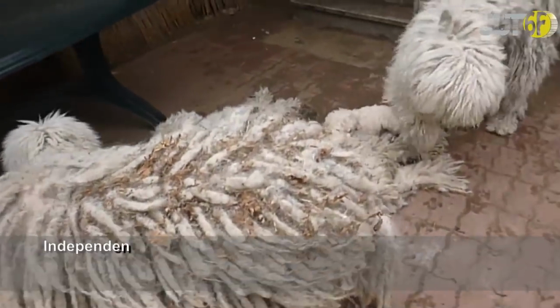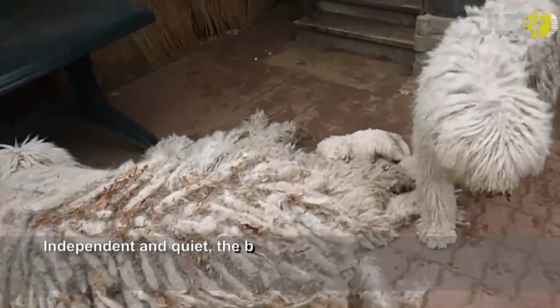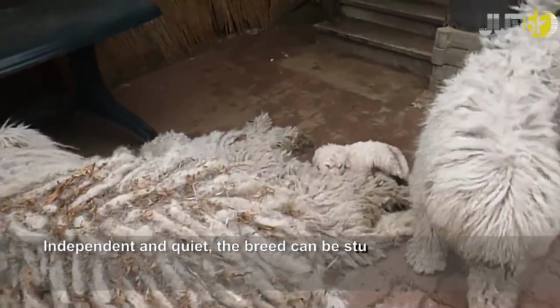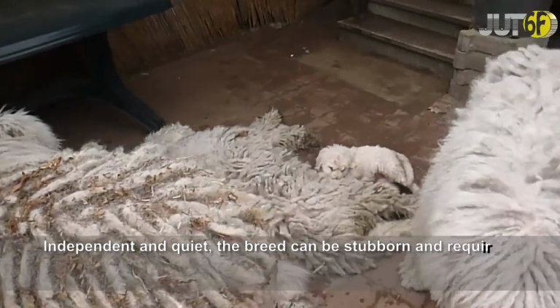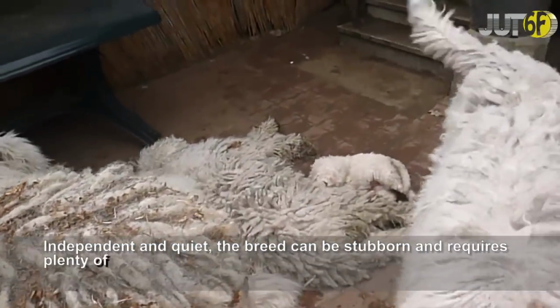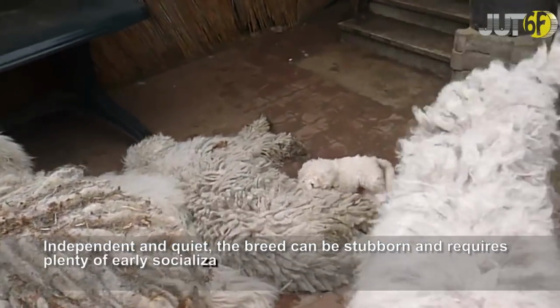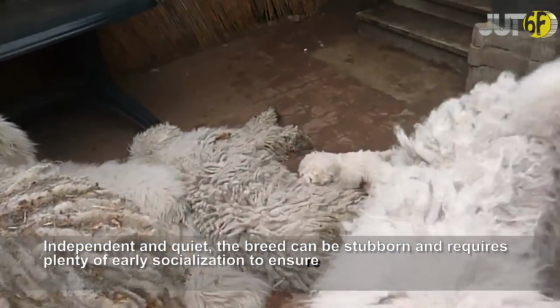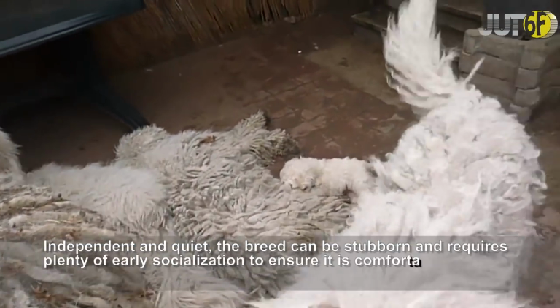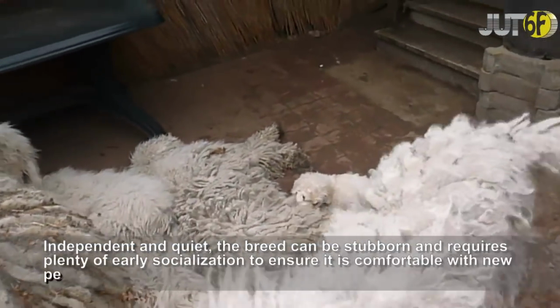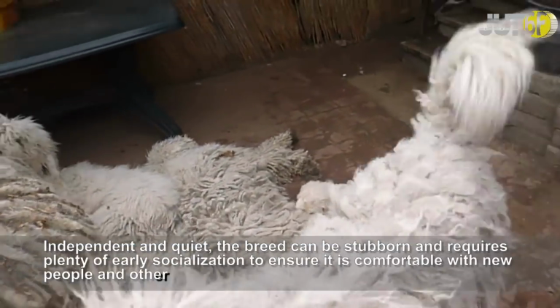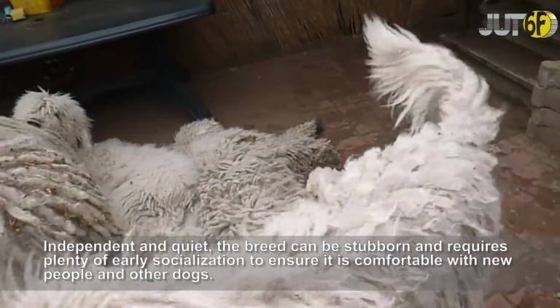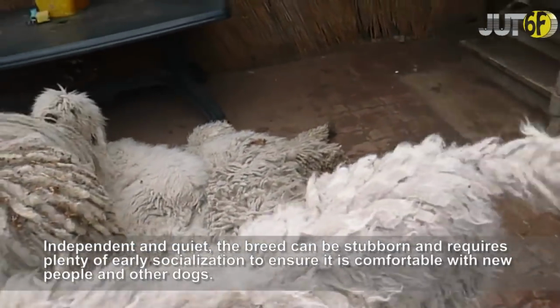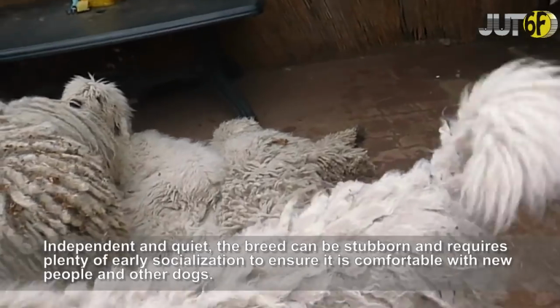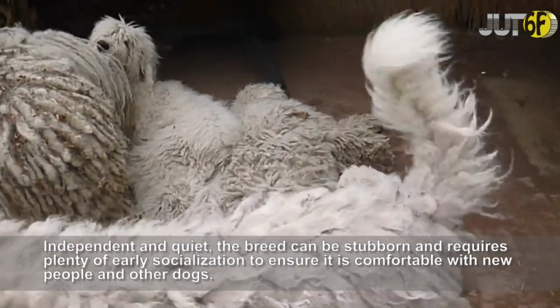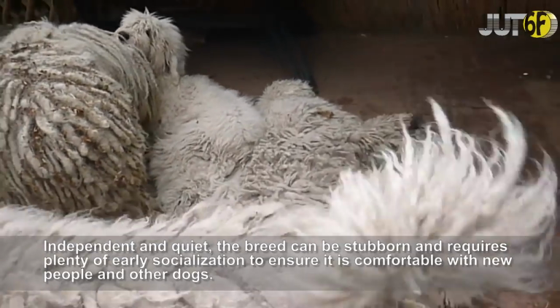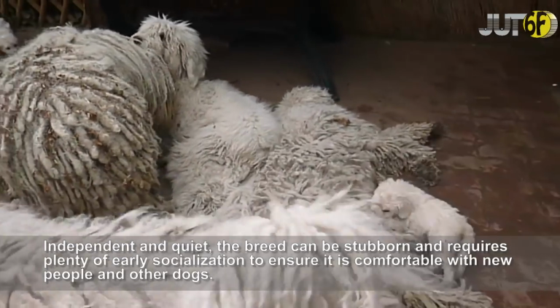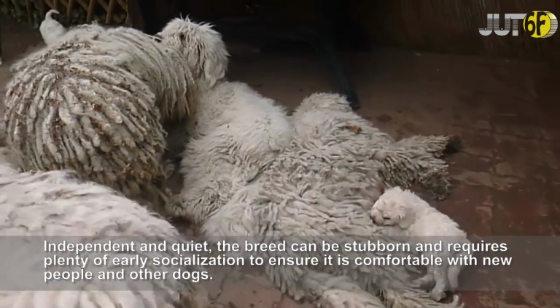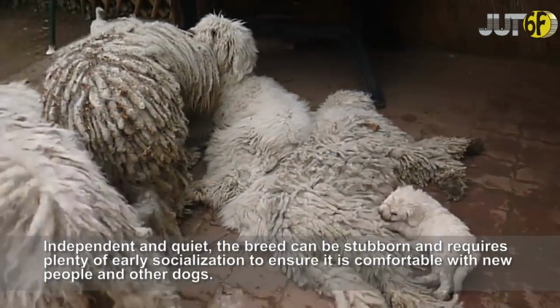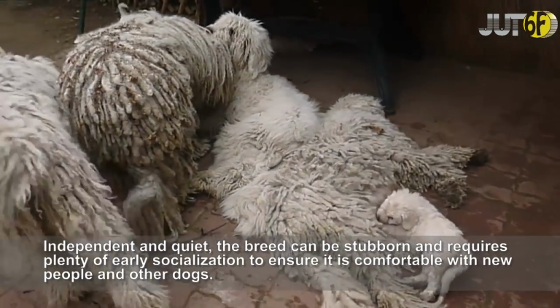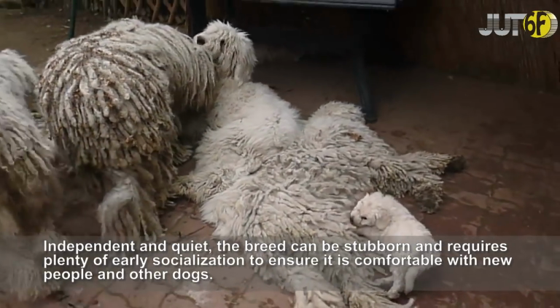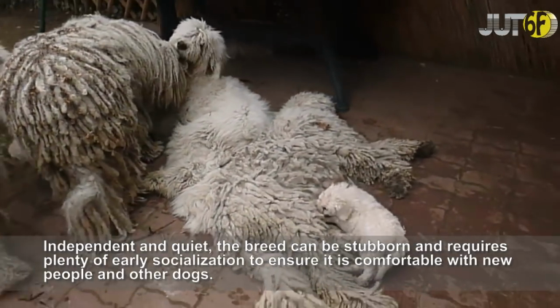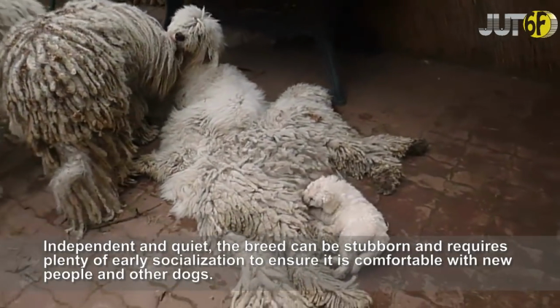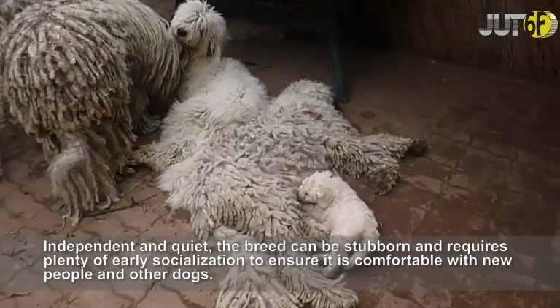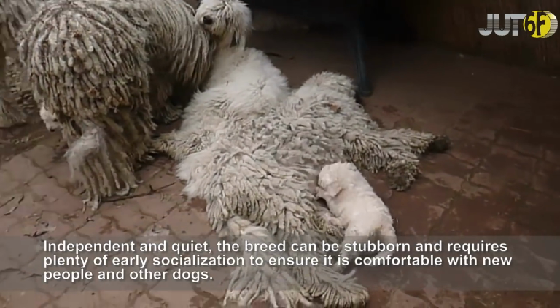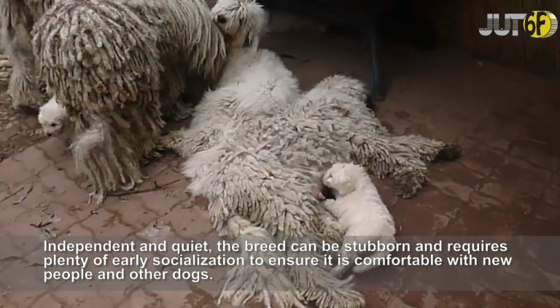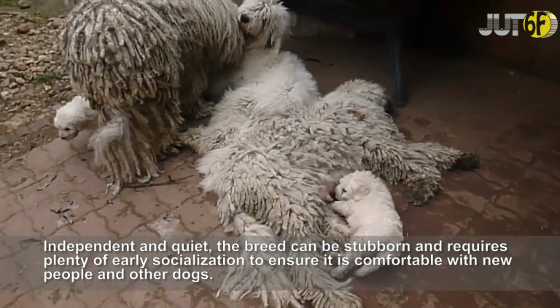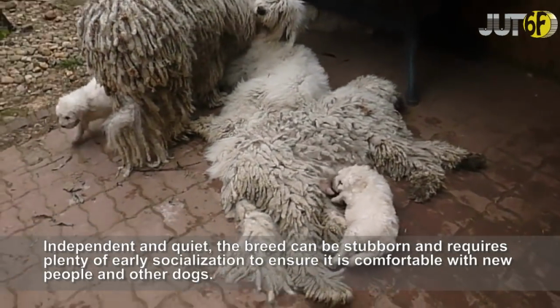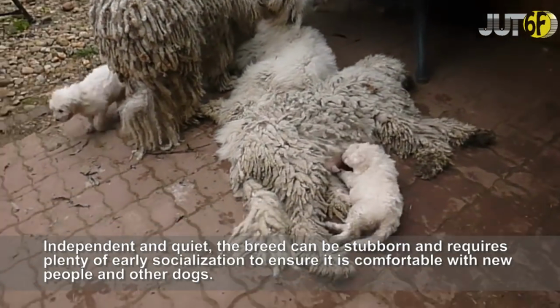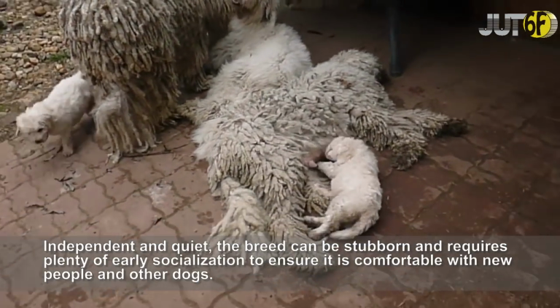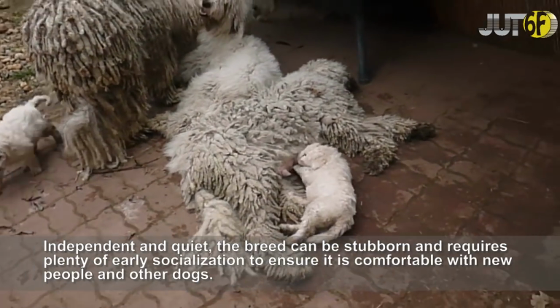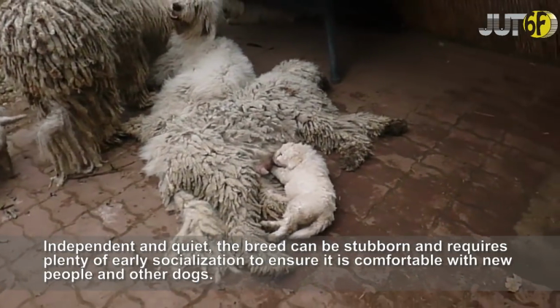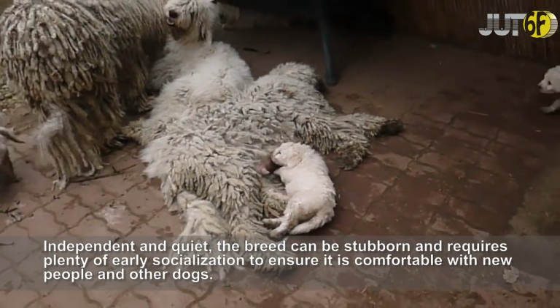Independent and quiet, the breed can be stubborn and requires plenty of early socialization to ensure it is comfortable with new people and other dogs.